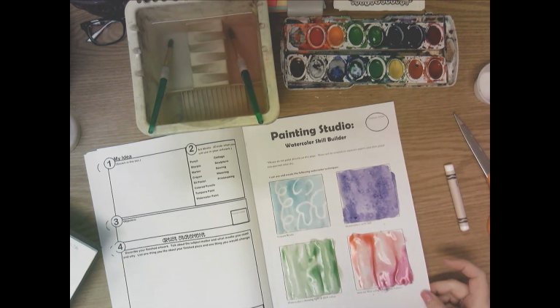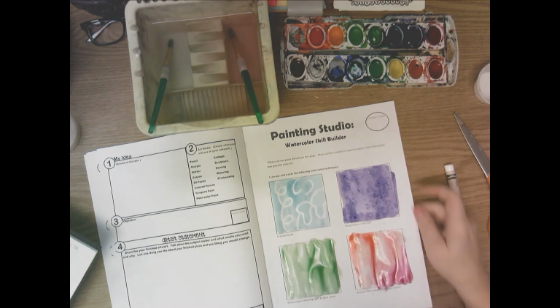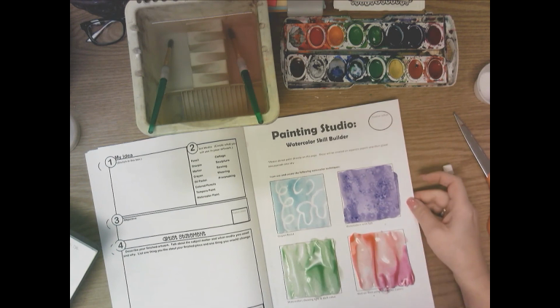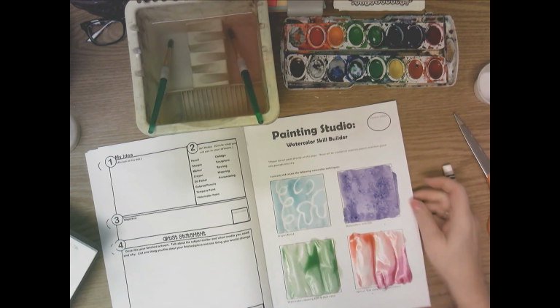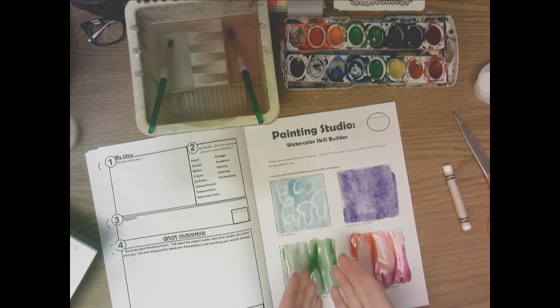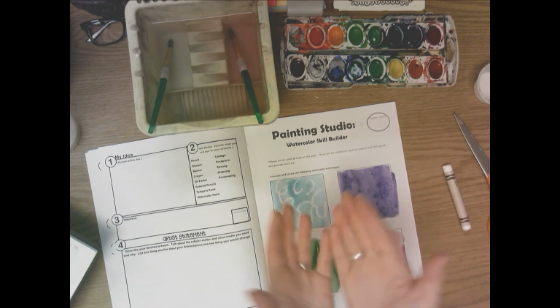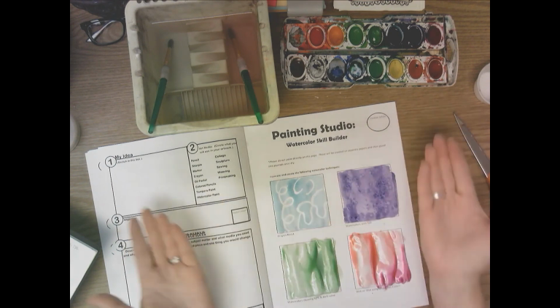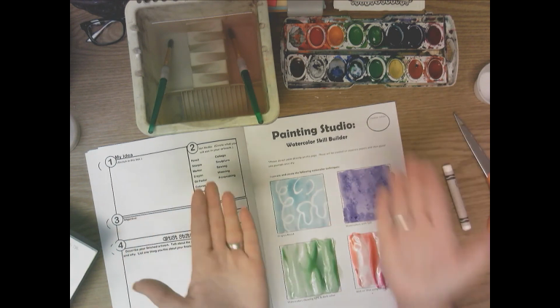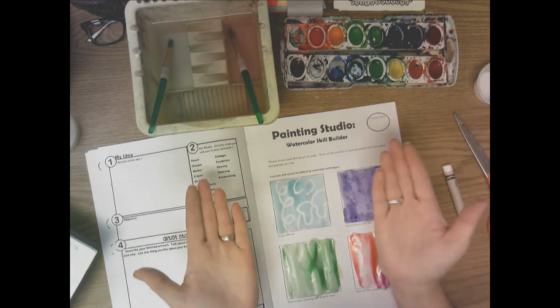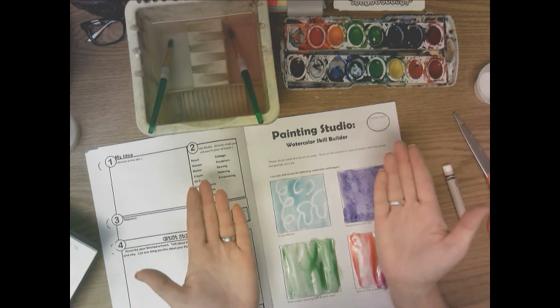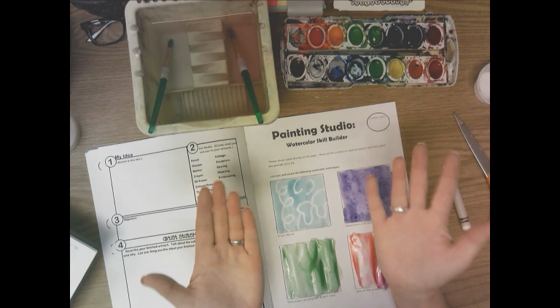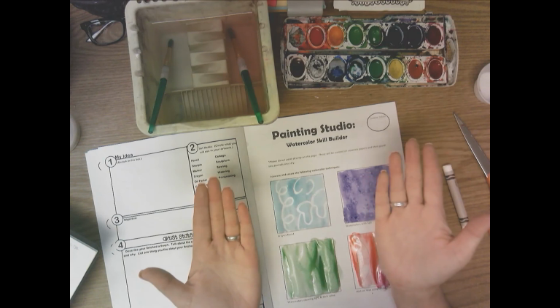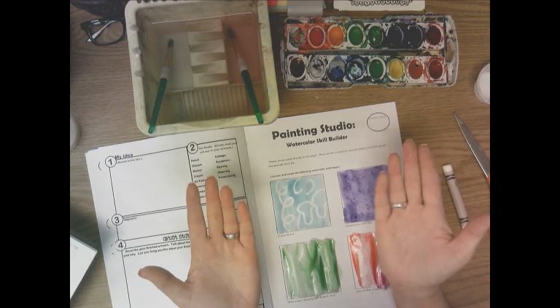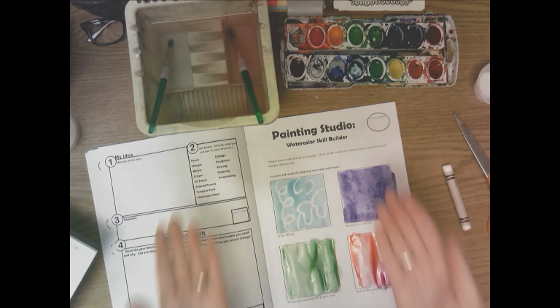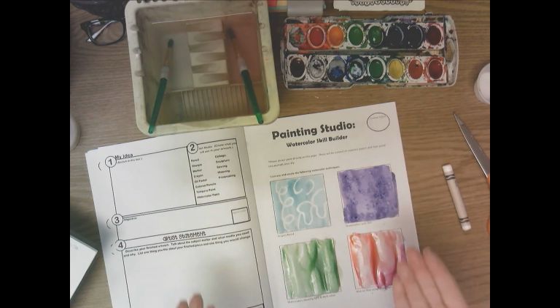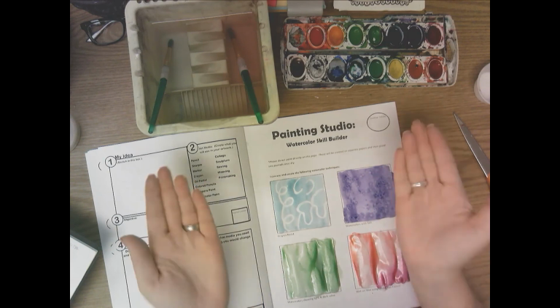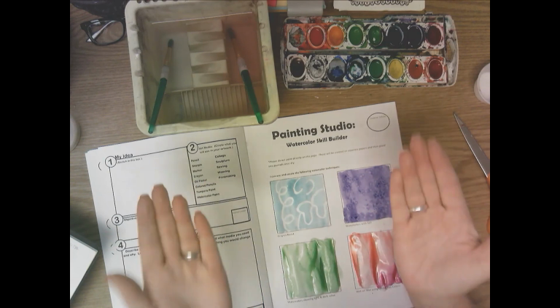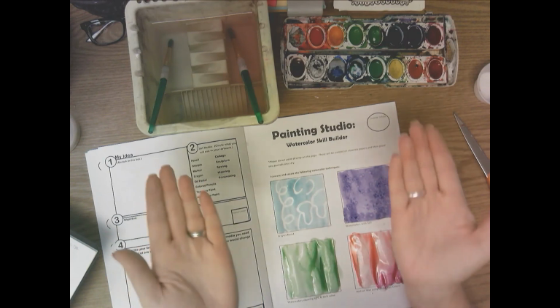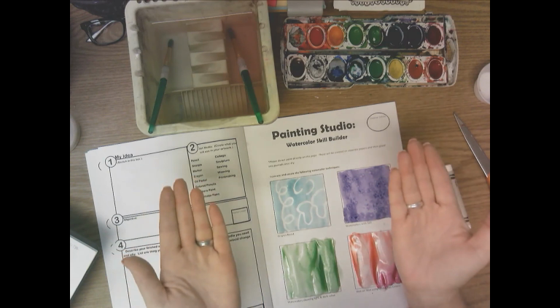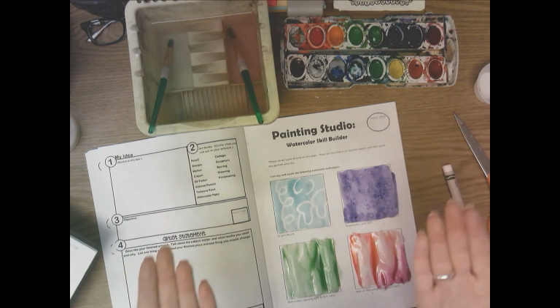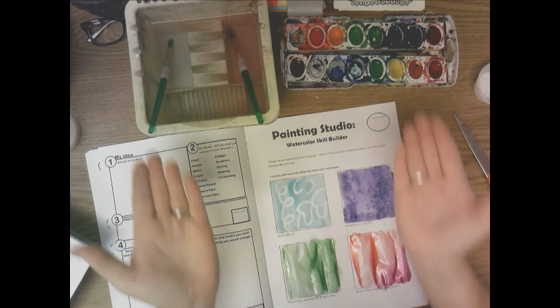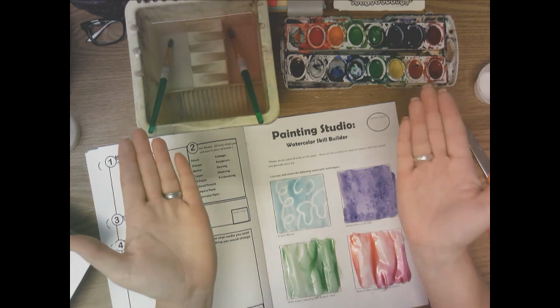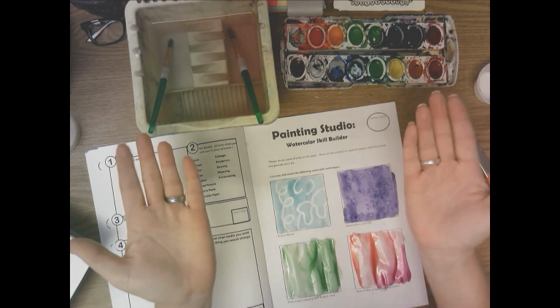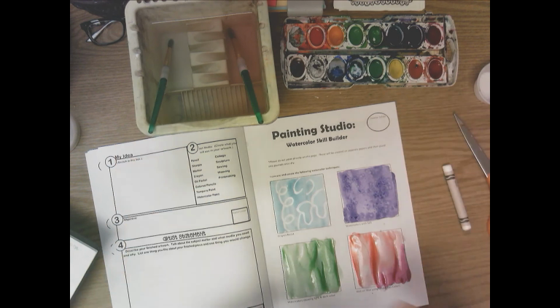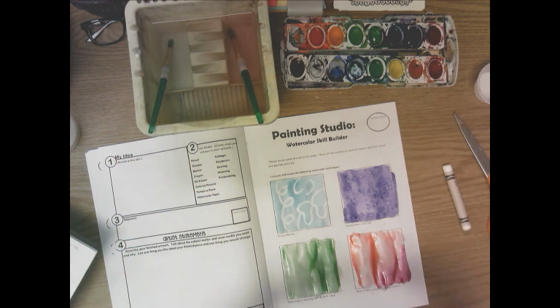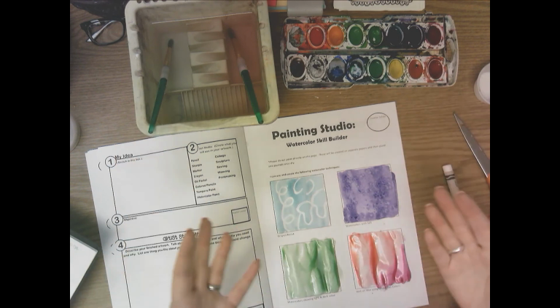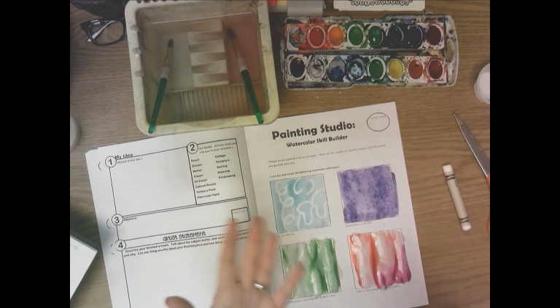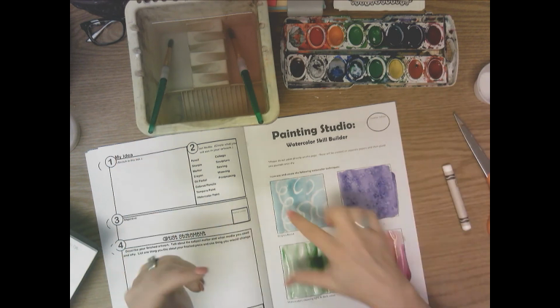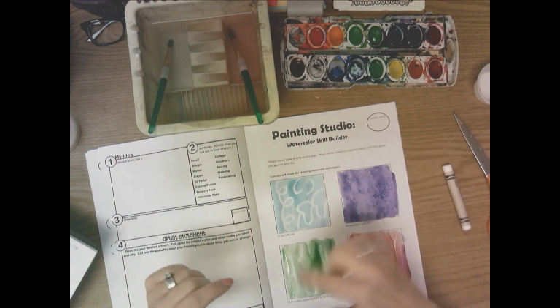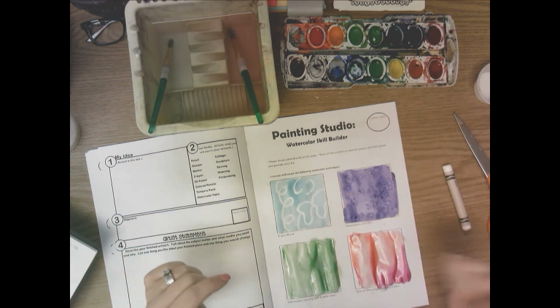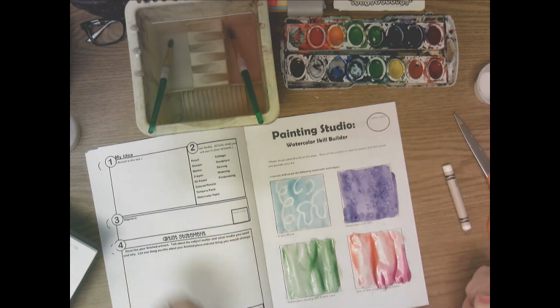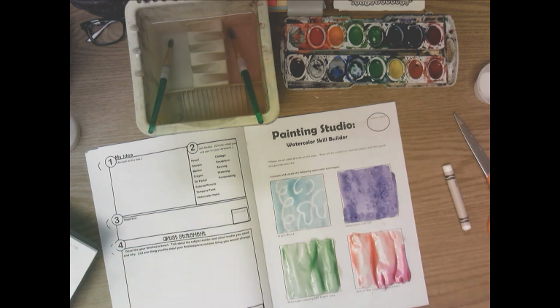Take the four separate squares with your name on them, put them on a manila paper placemat, then put the placemat with those four squares onto the drawing rack. Next class I'll pass them back to you and you'll glue them into these four spaces in your journal.